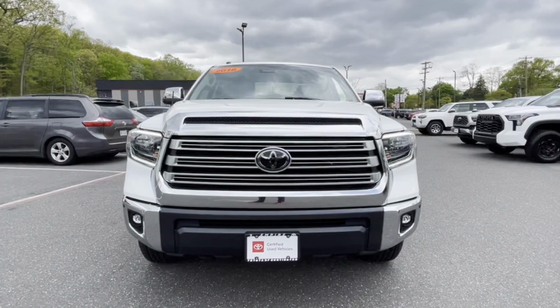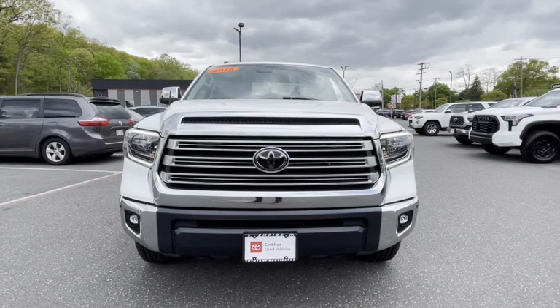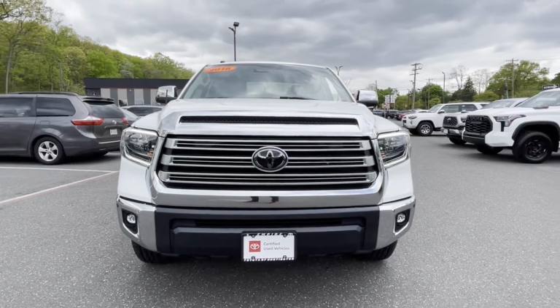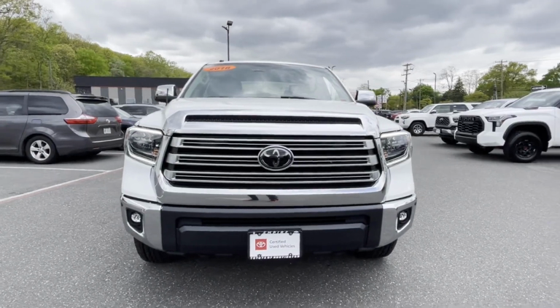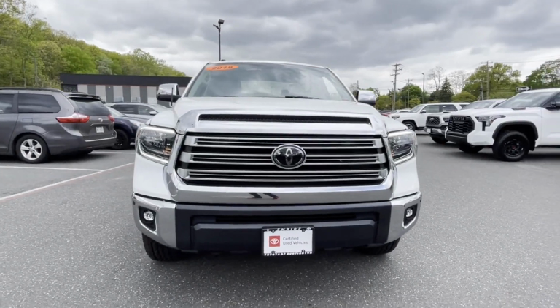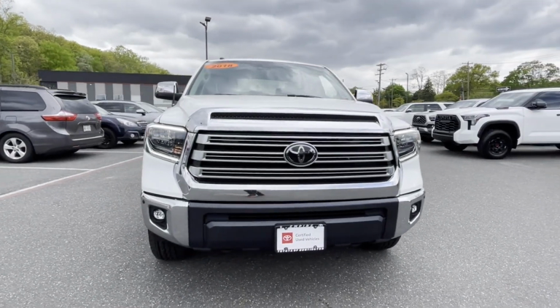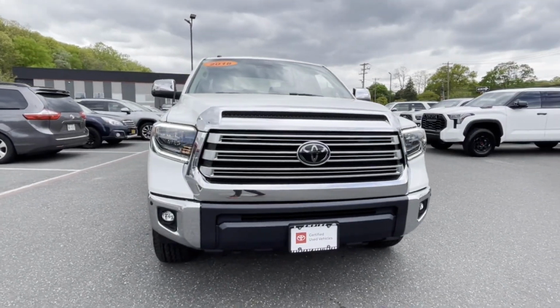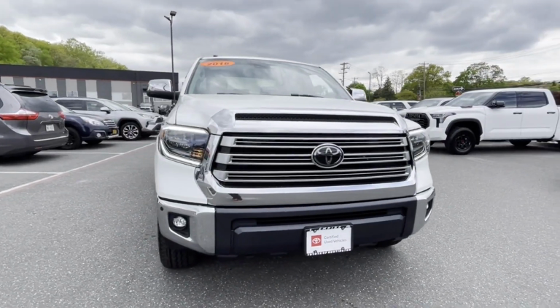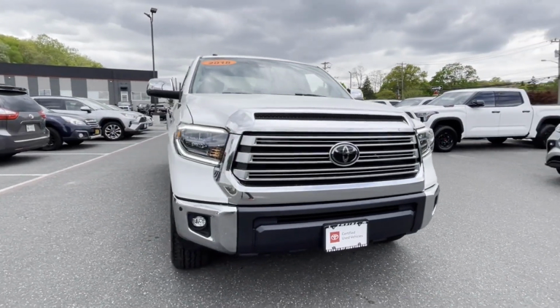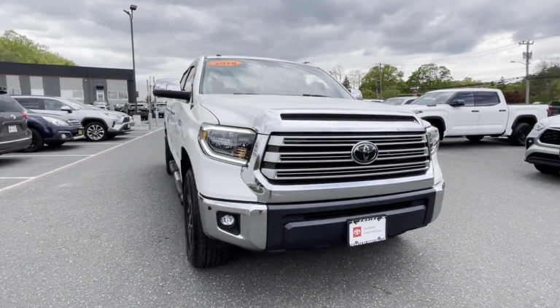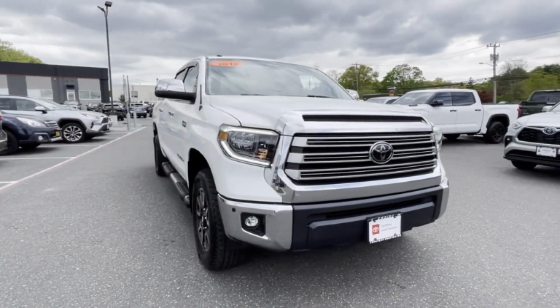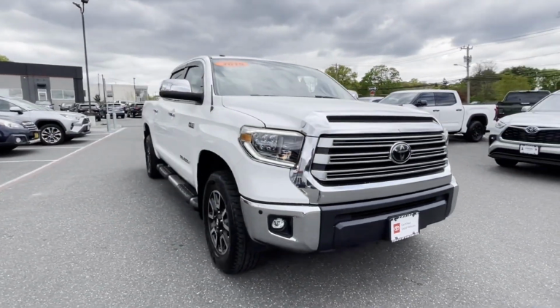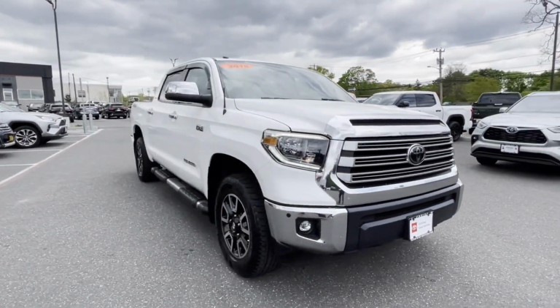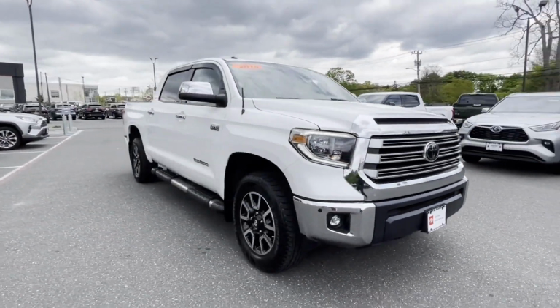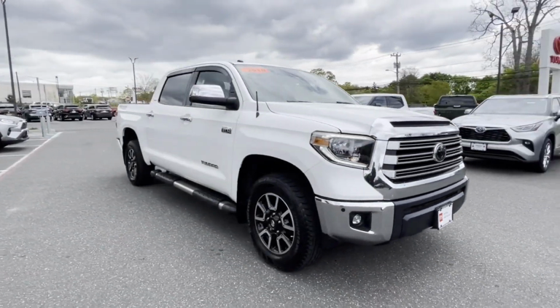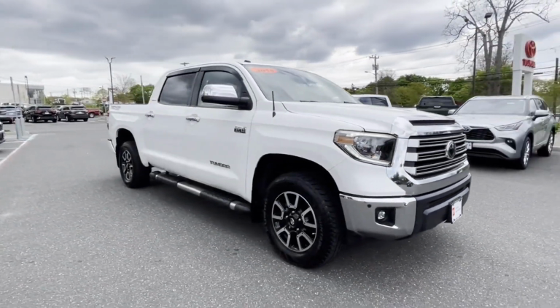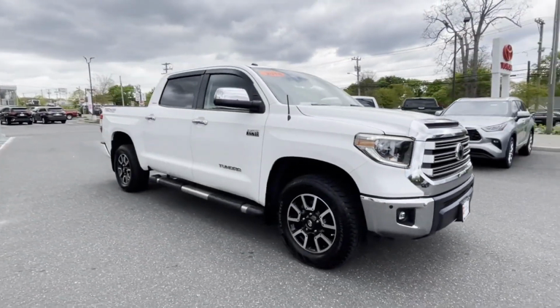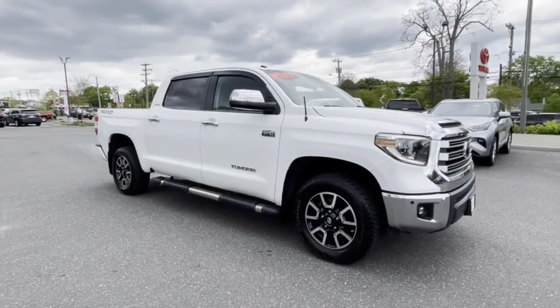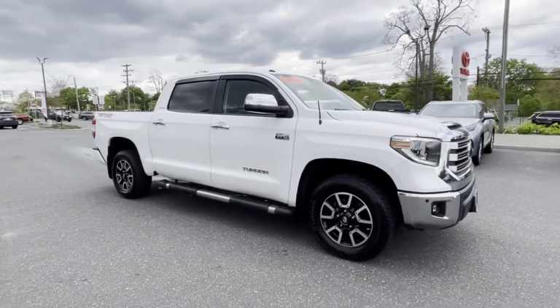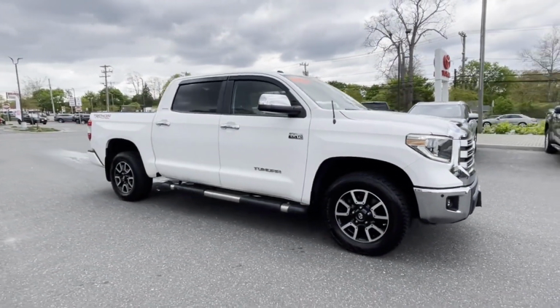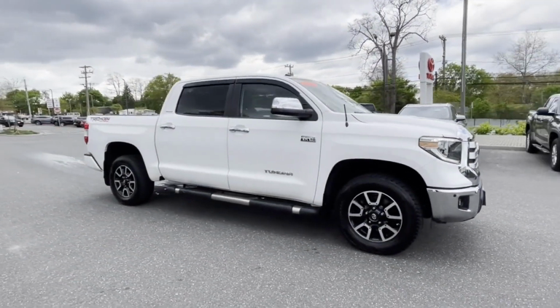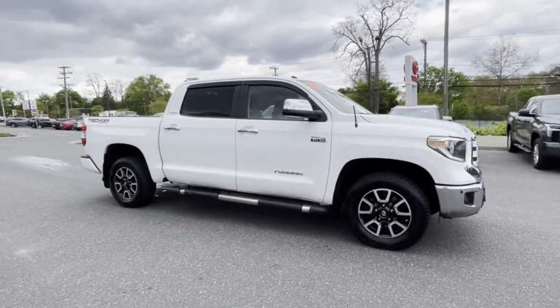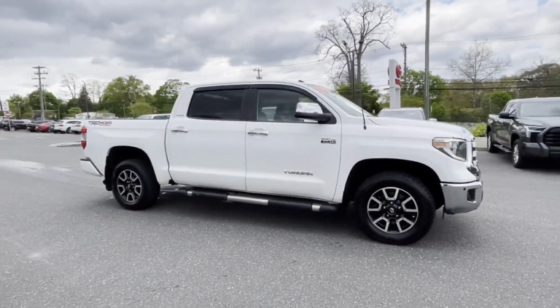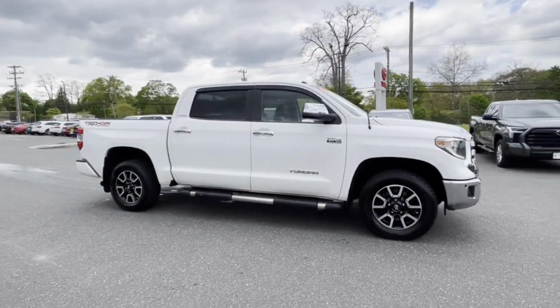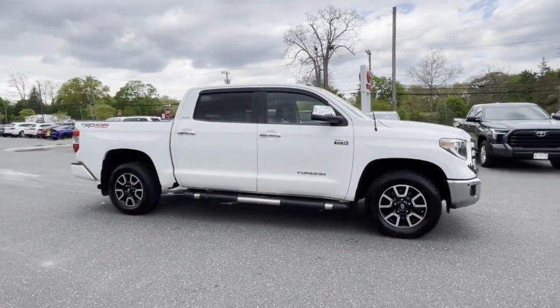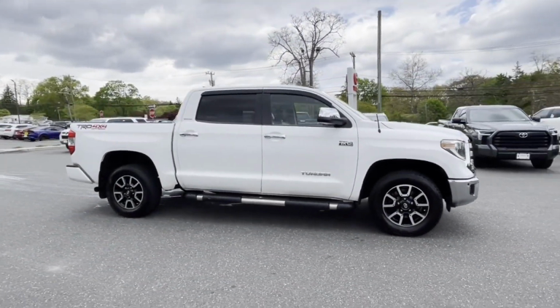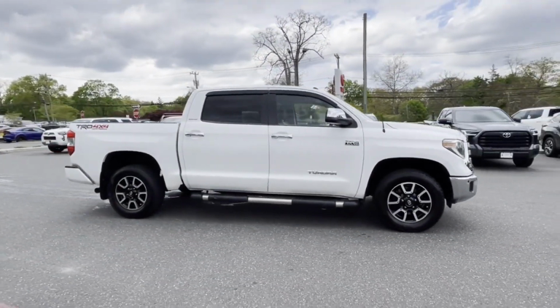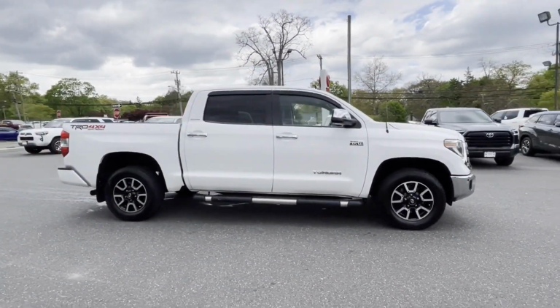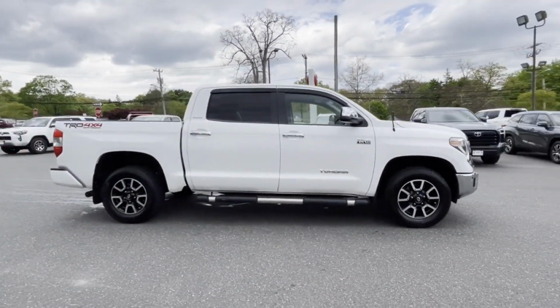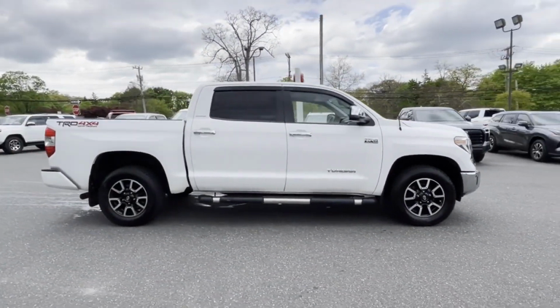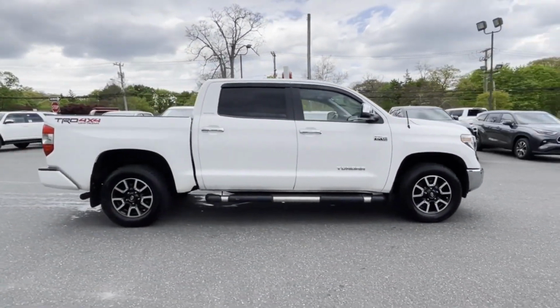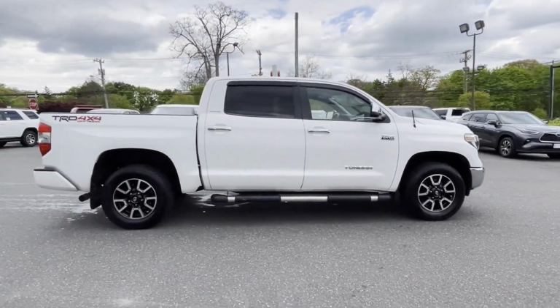2018 Toyota Tundra. This pickup truck offers two full rows of seating for premium comfort. In addition to its fantastic fit and finish,